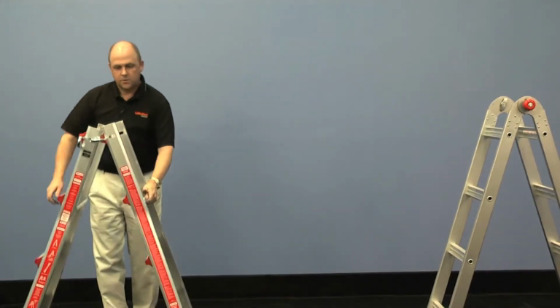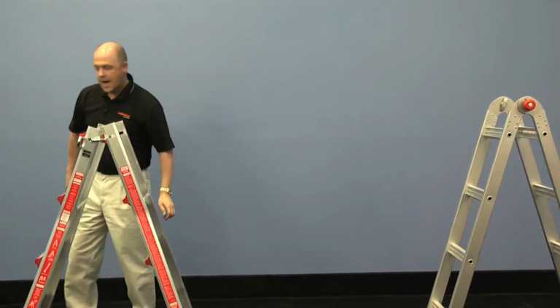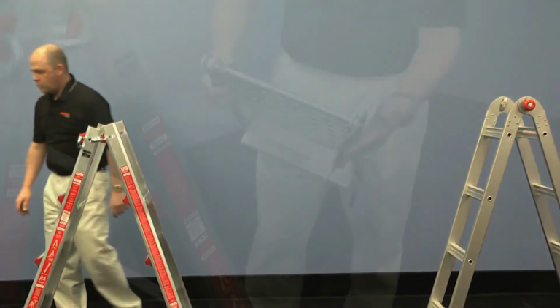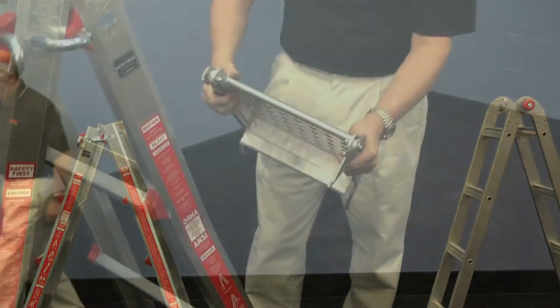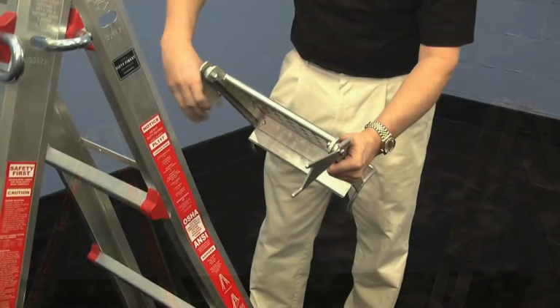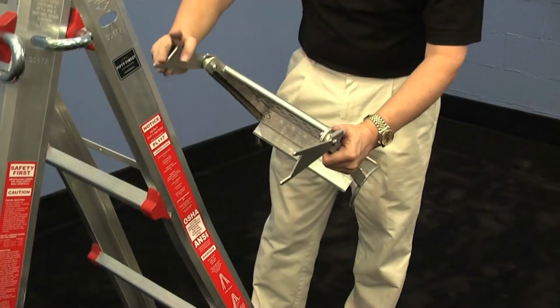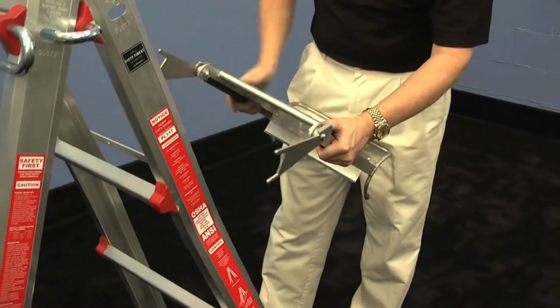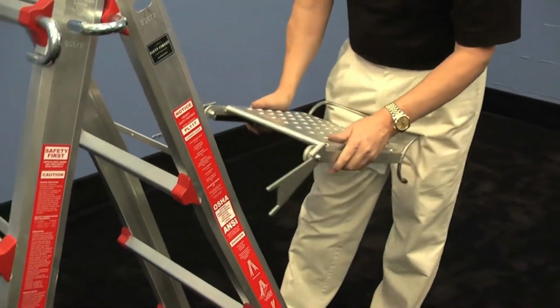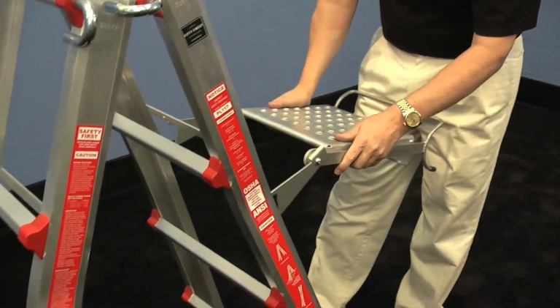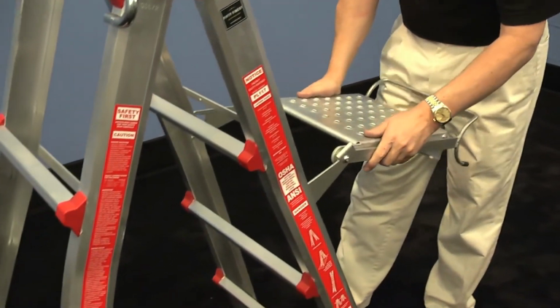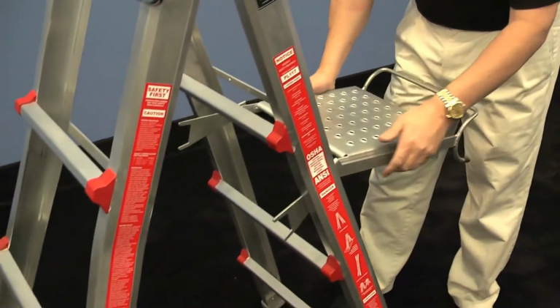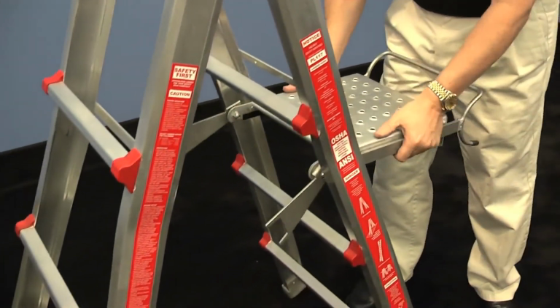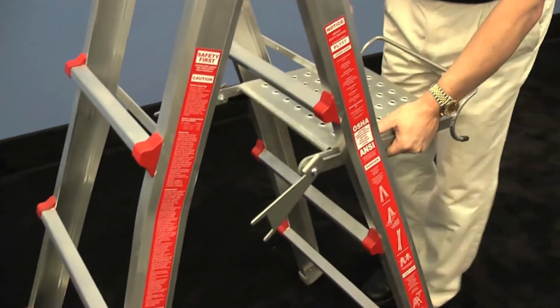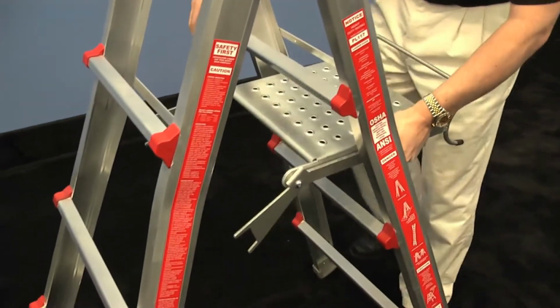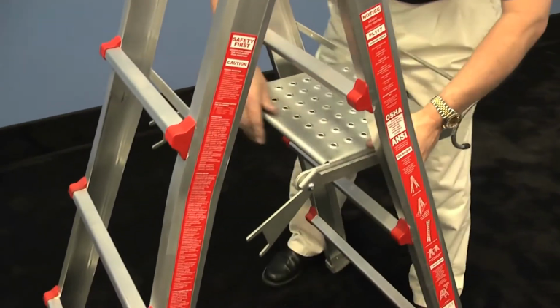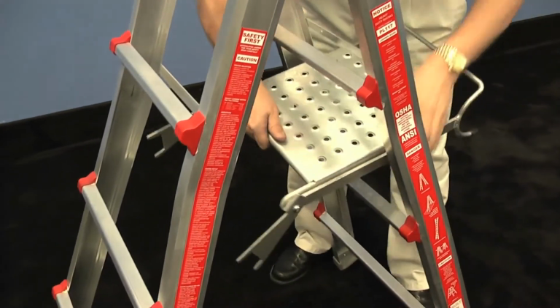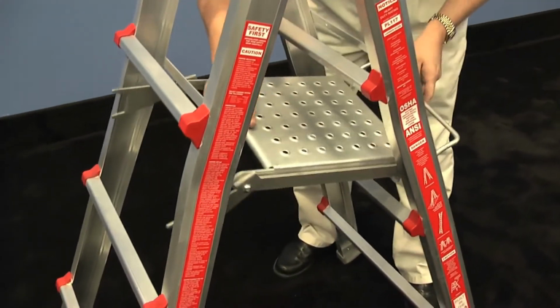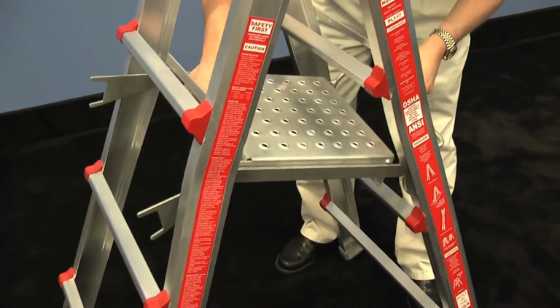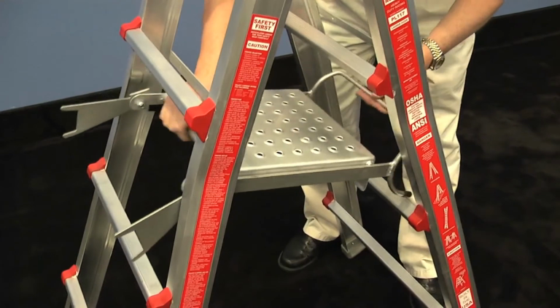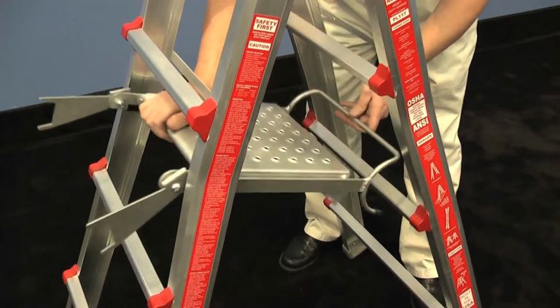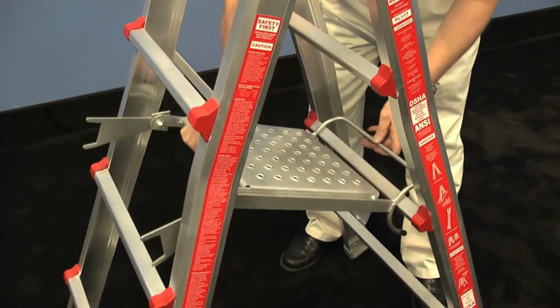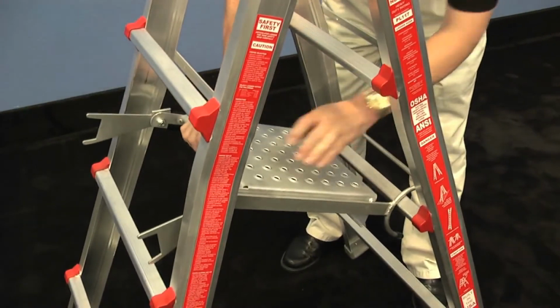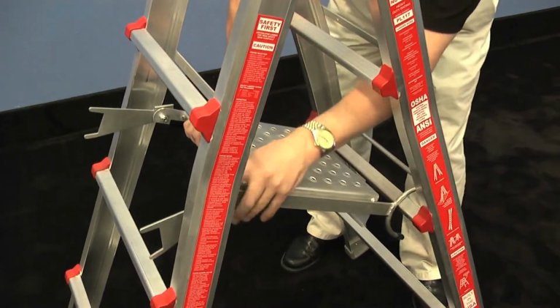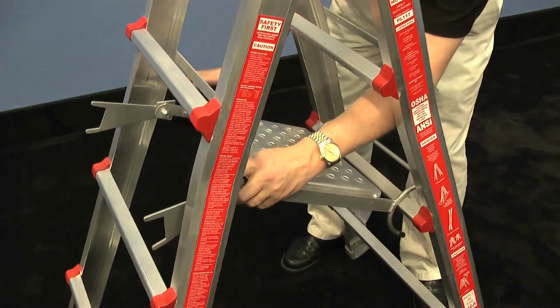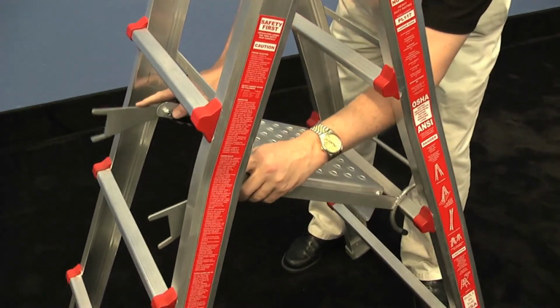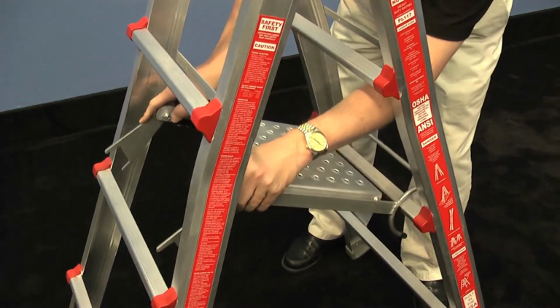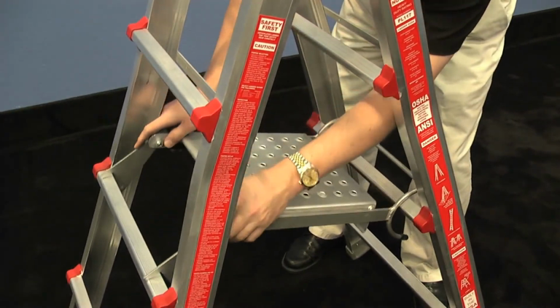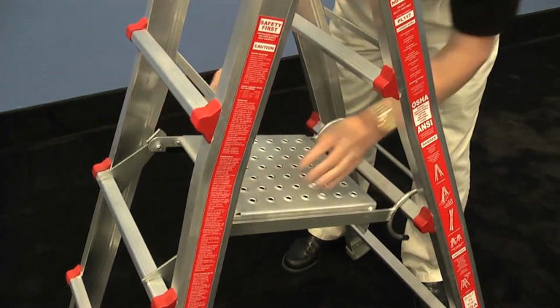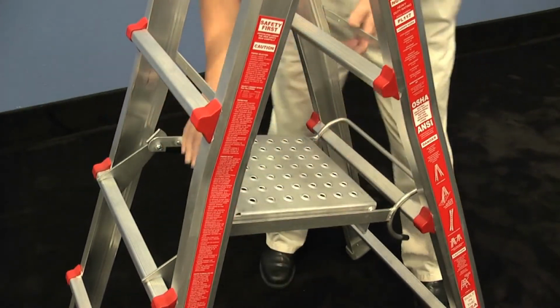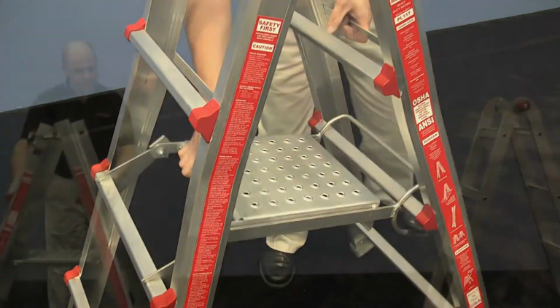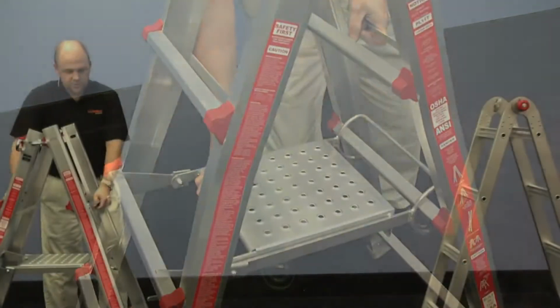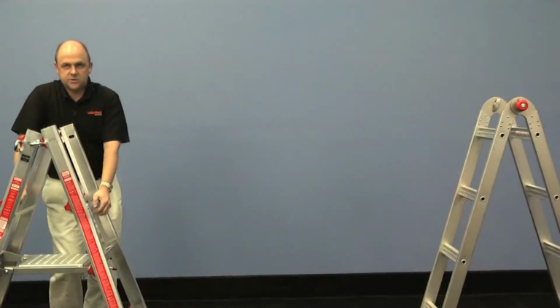You'll take the optional work platform, put that in between the center rungs here, open that up so you can slide that right in and use that as a spreader bar.